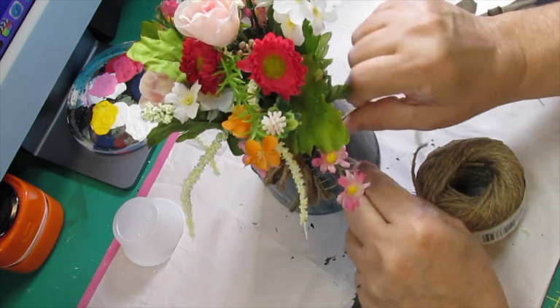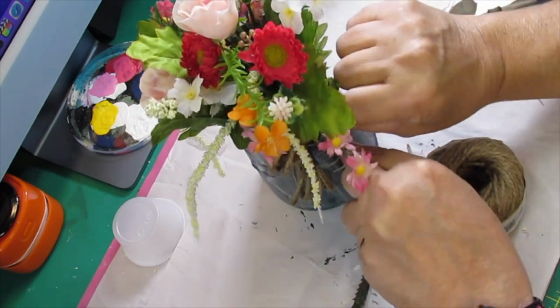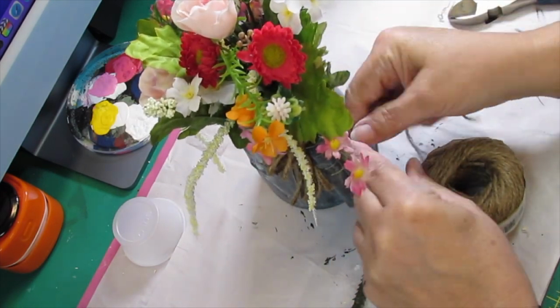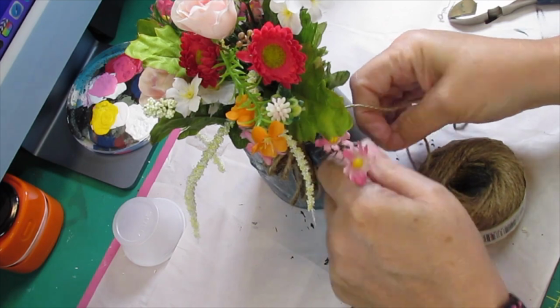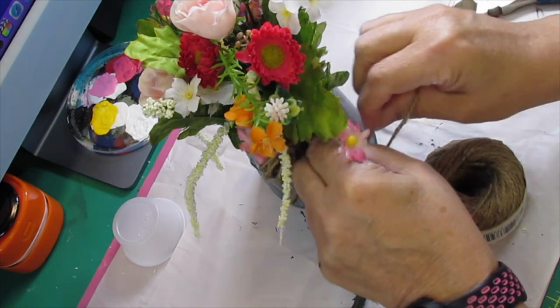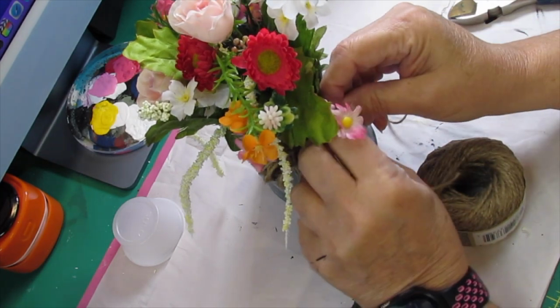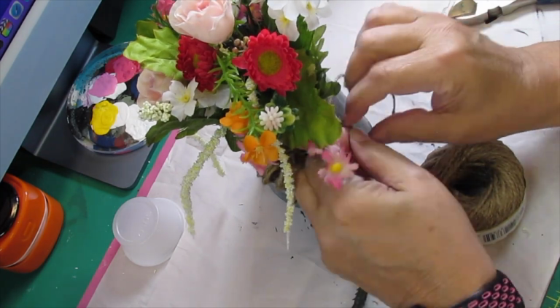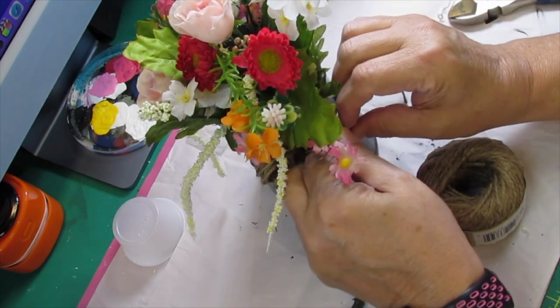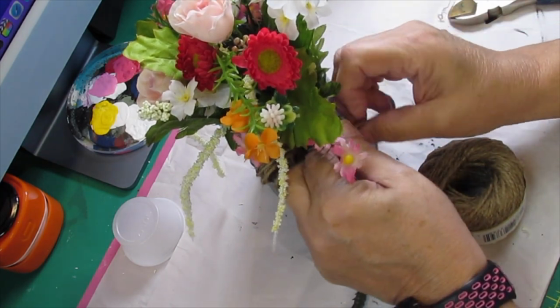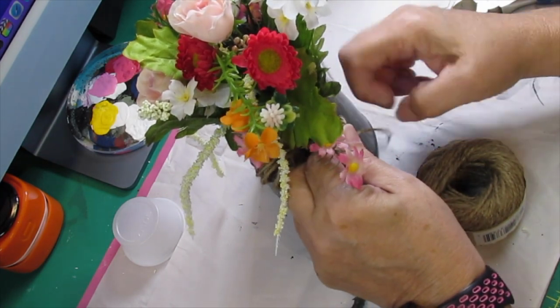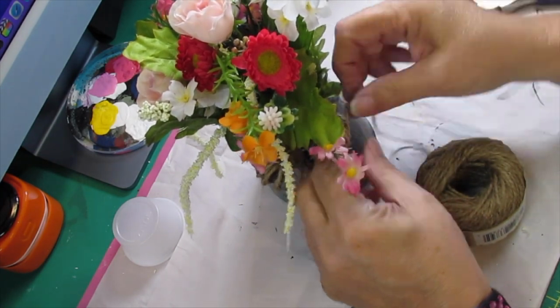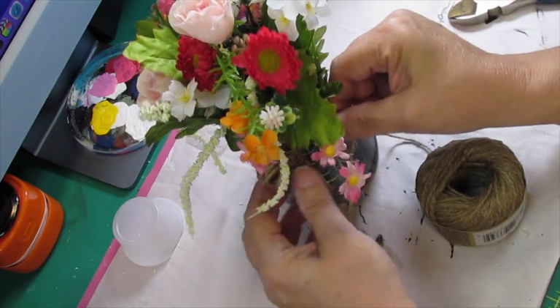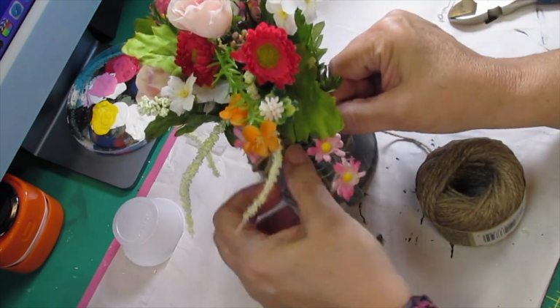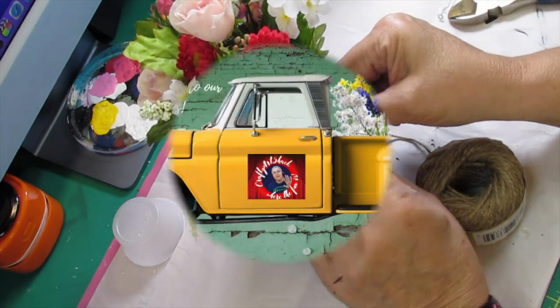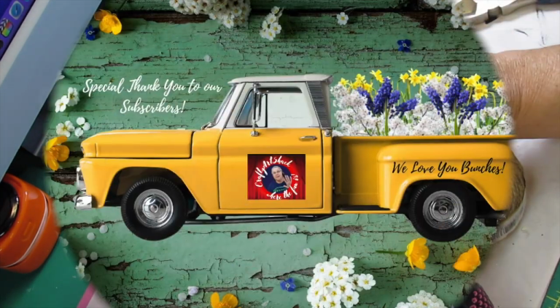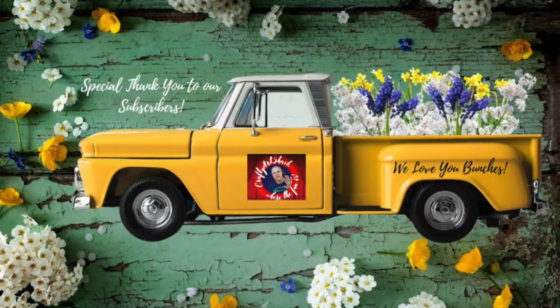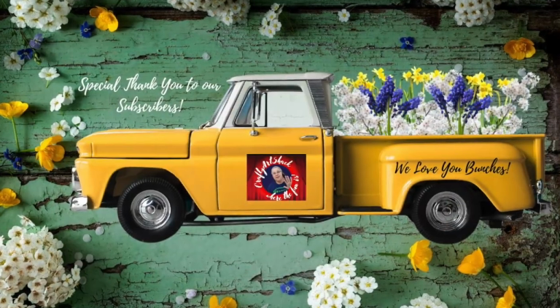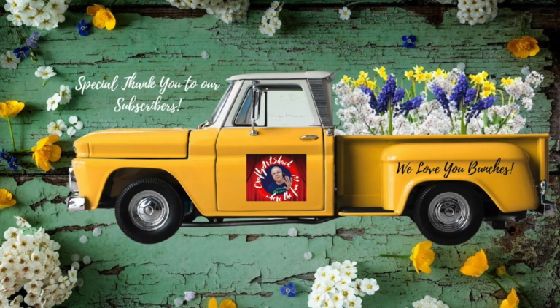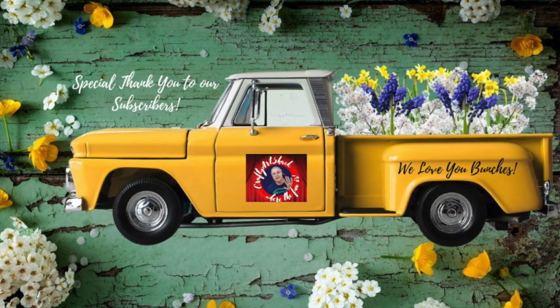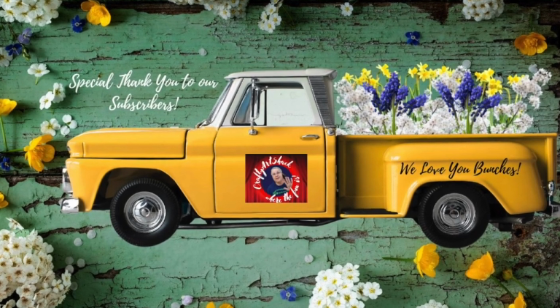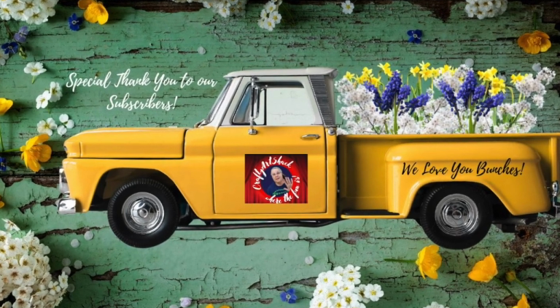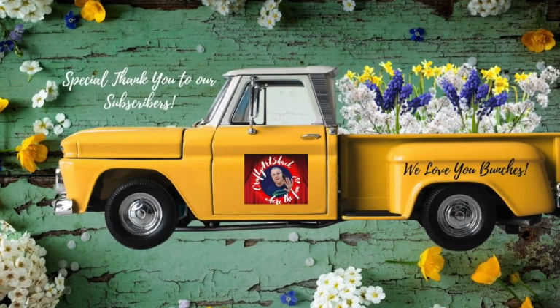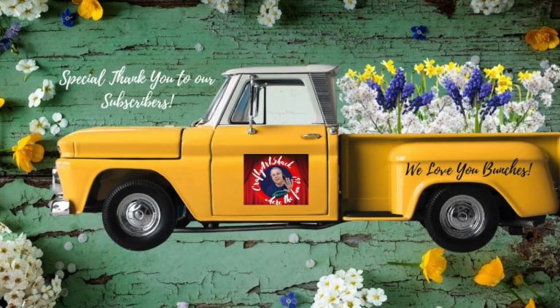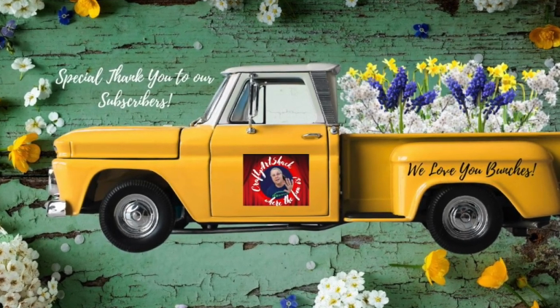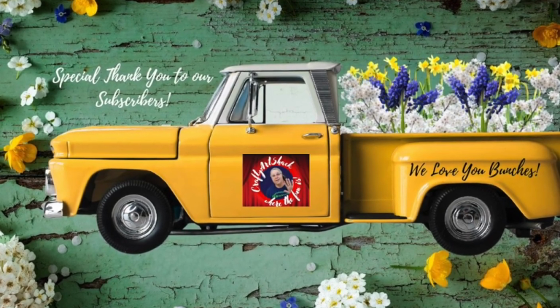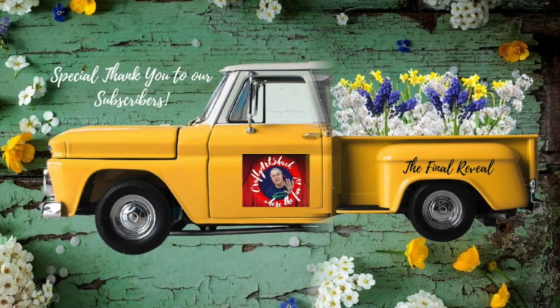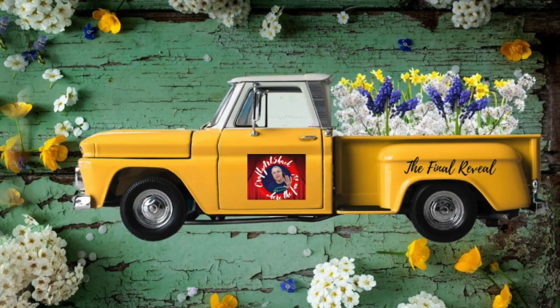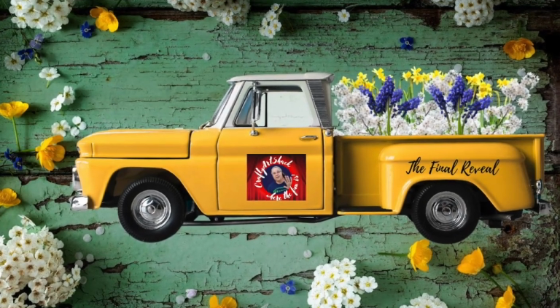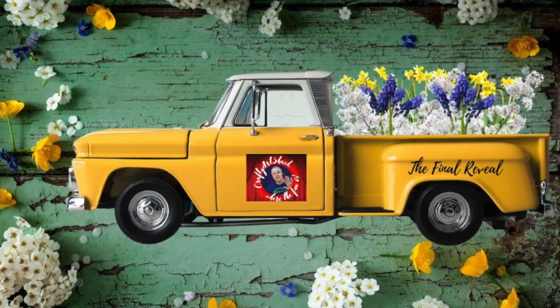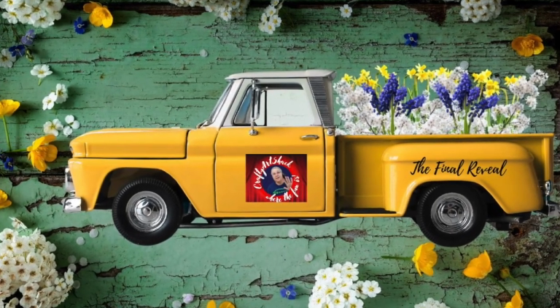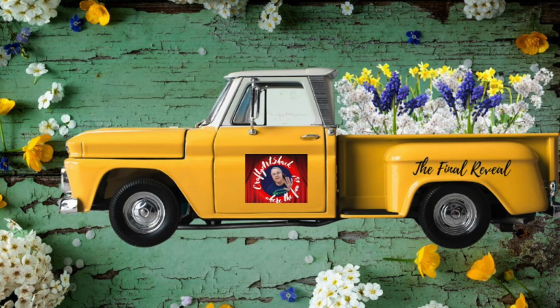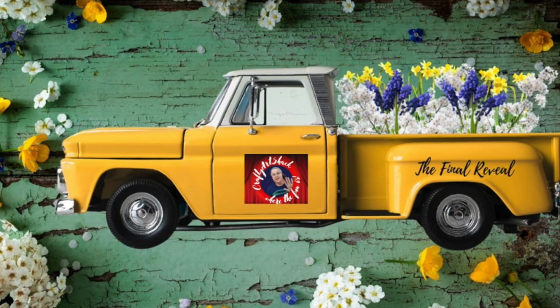We'd like to thank our subscribers - we love you bunches and really appreciate you. And here we are with the final reveal!